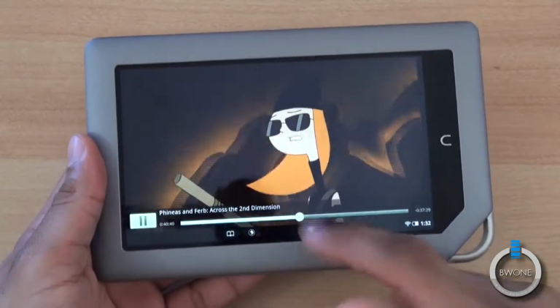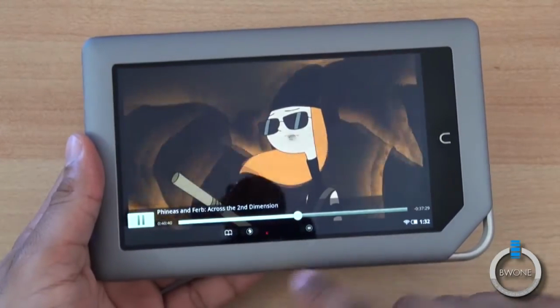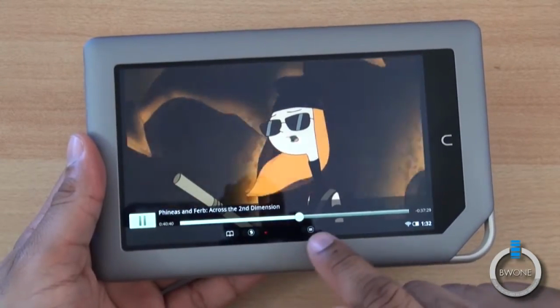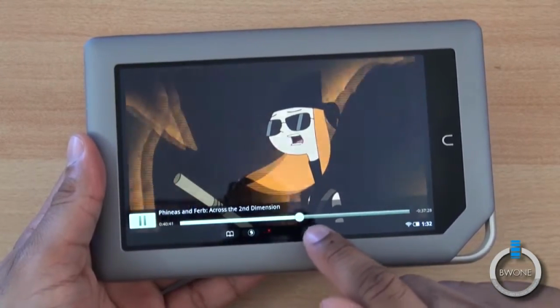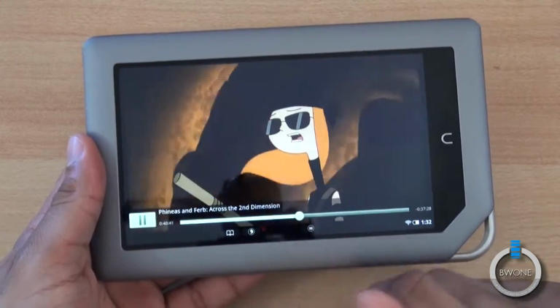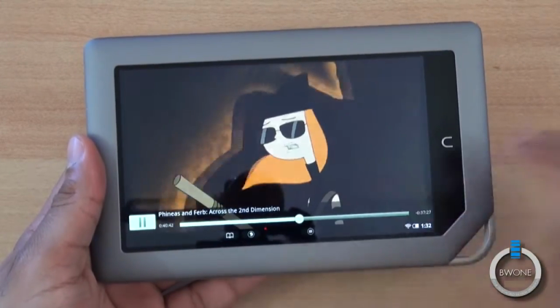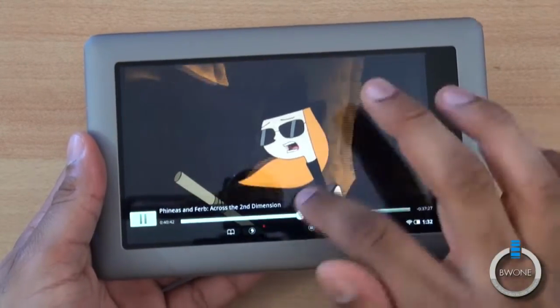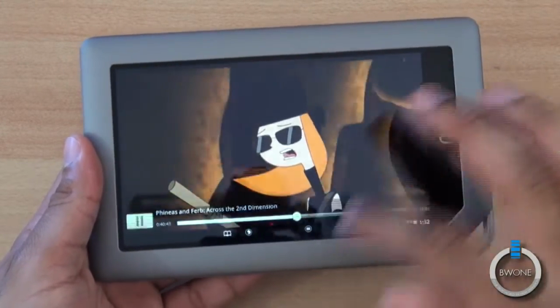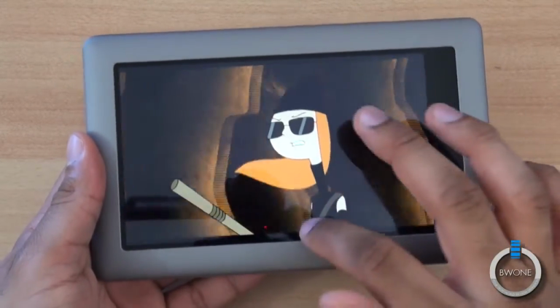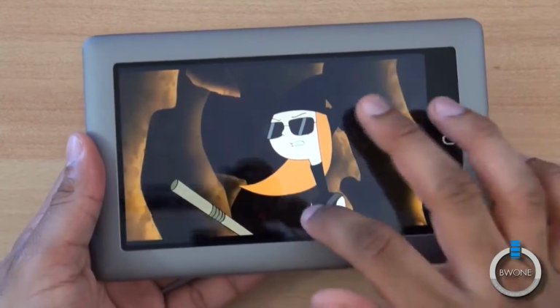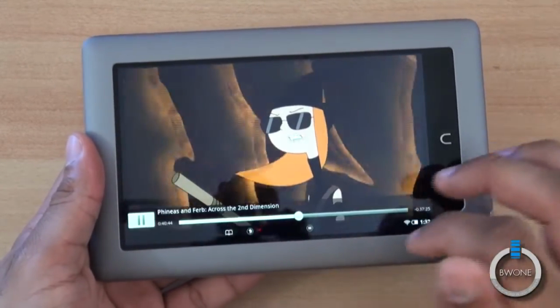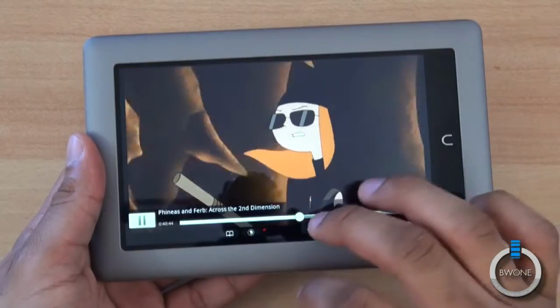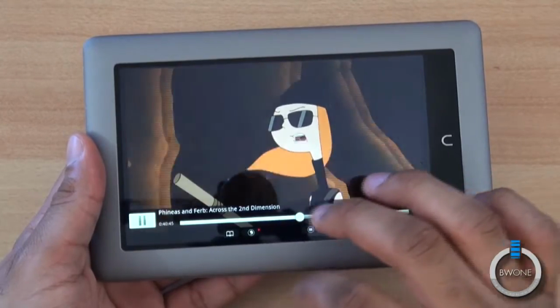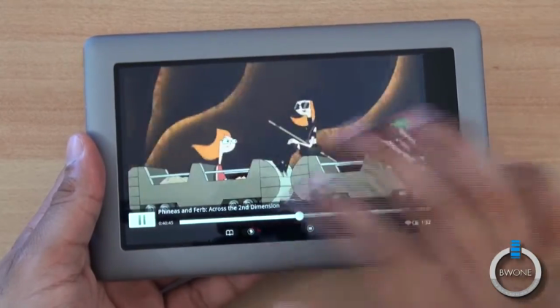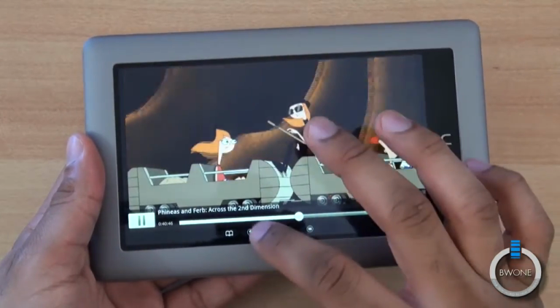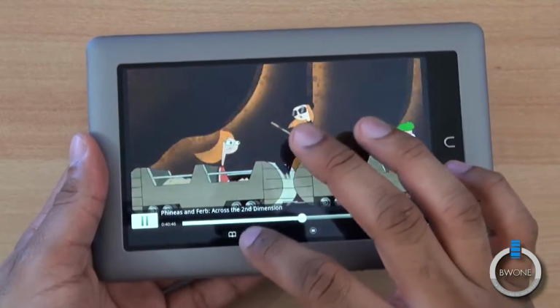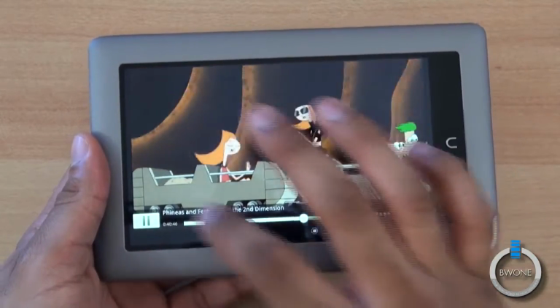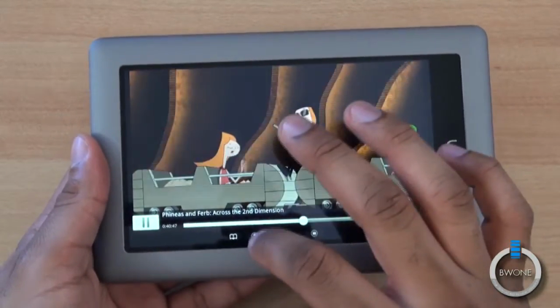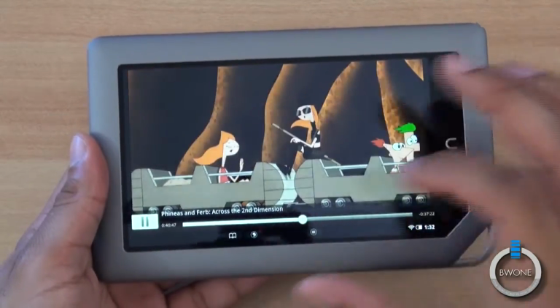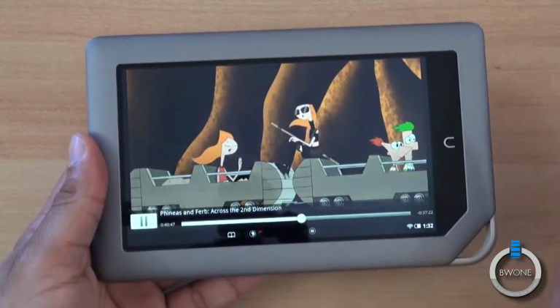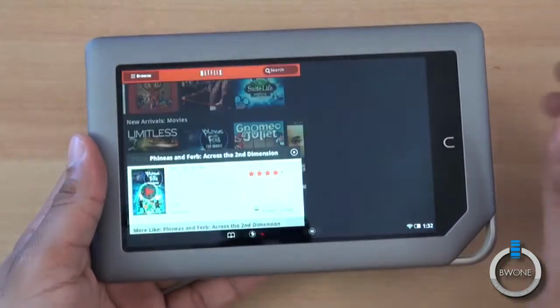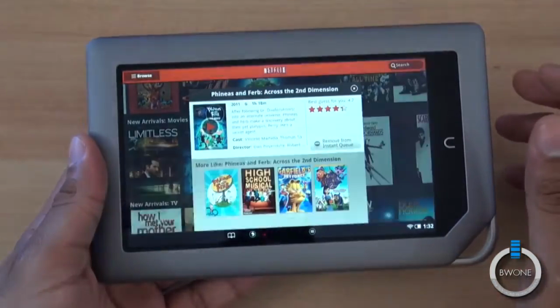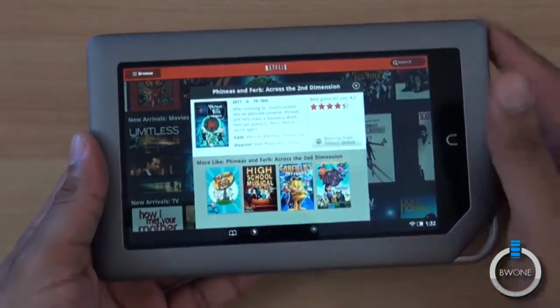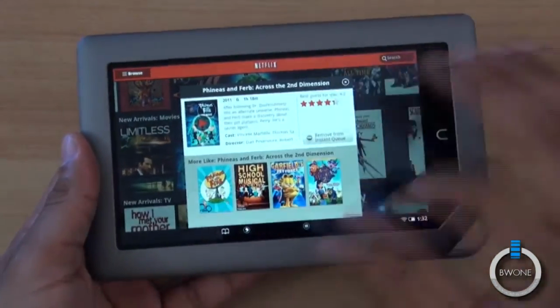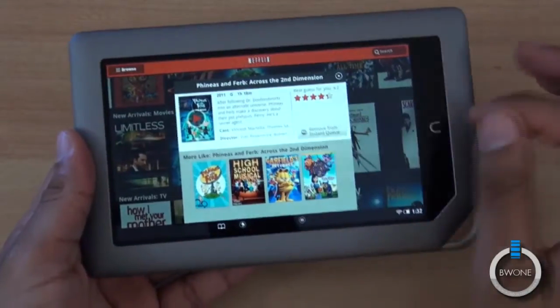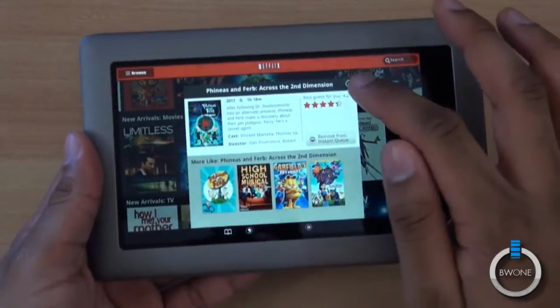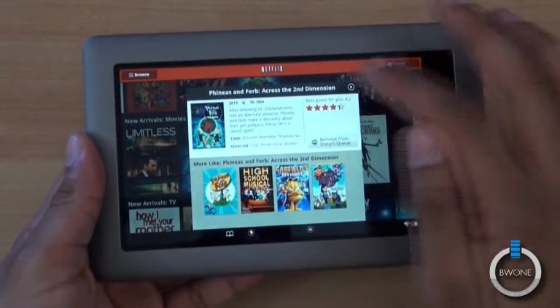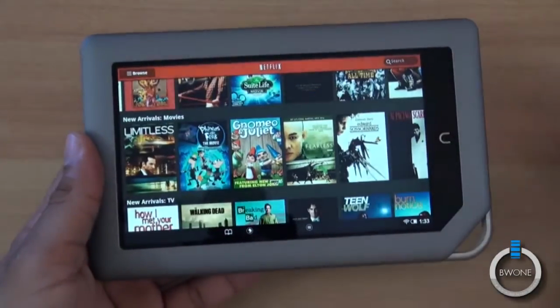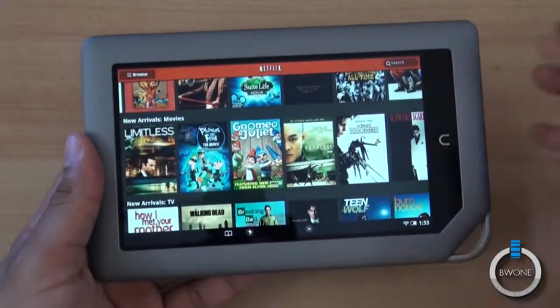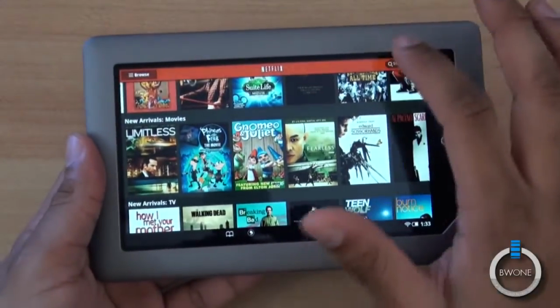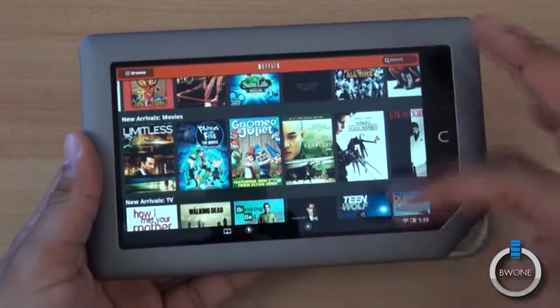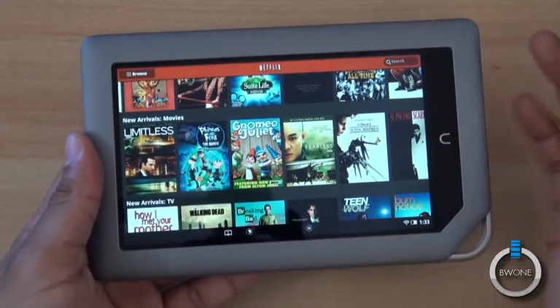And pretty simple navigation menu here. Hit the menu button right there and it'll bring up this menu. We'll go ahead and head back to the main section. Simple — you can search on here.